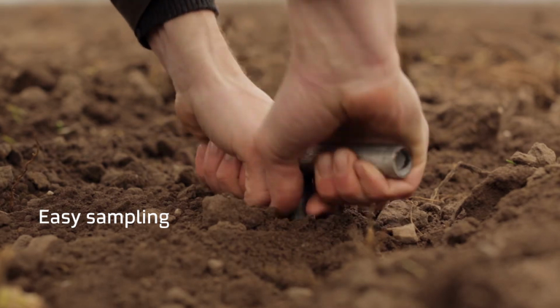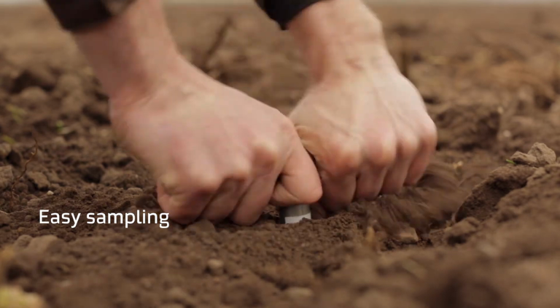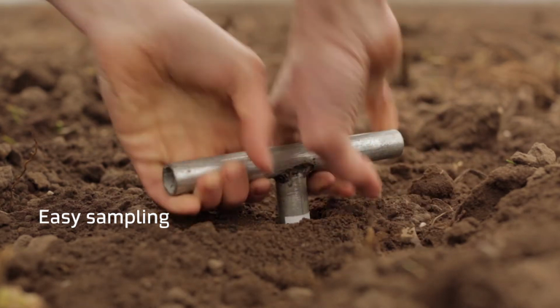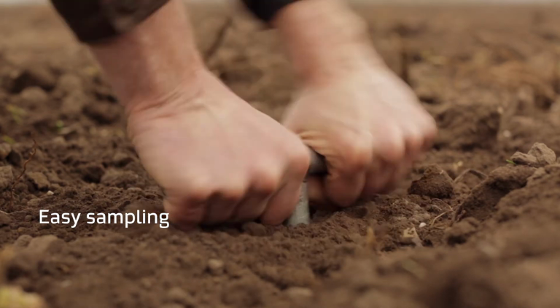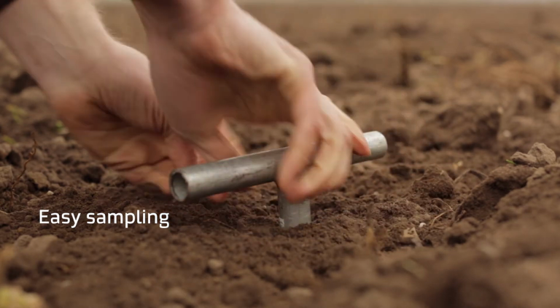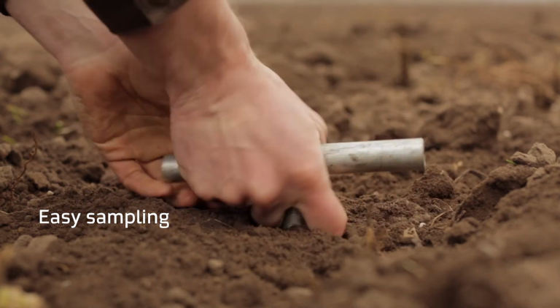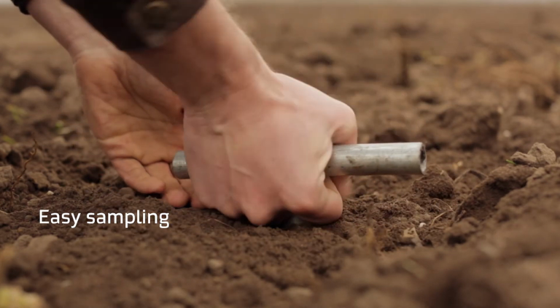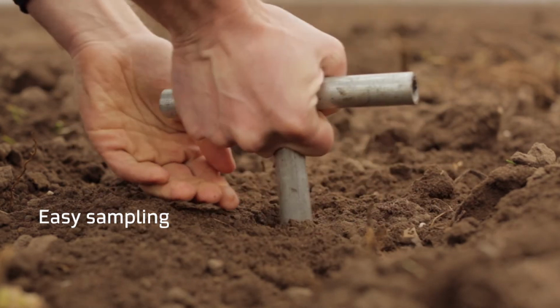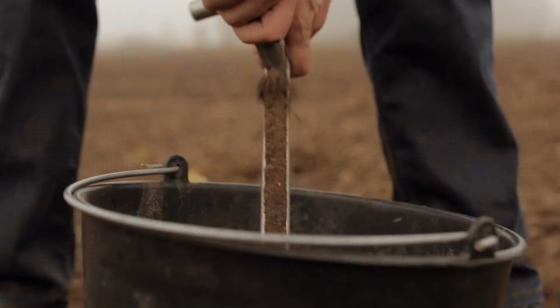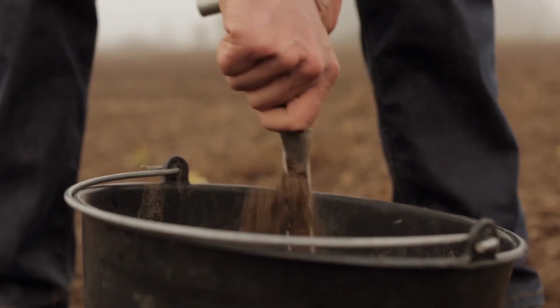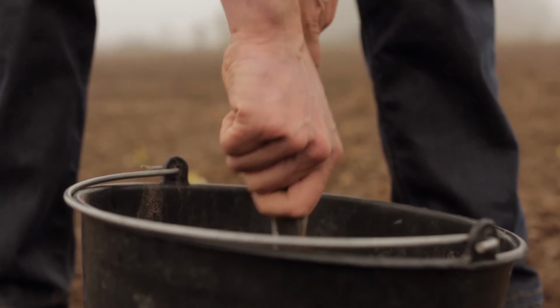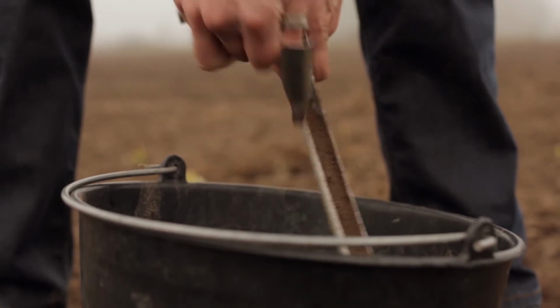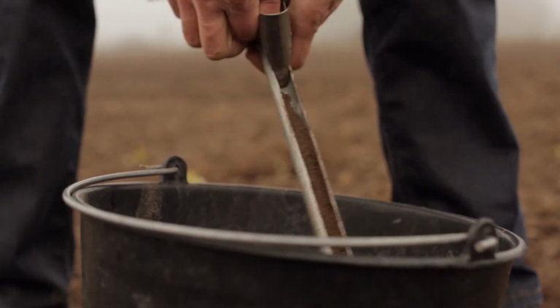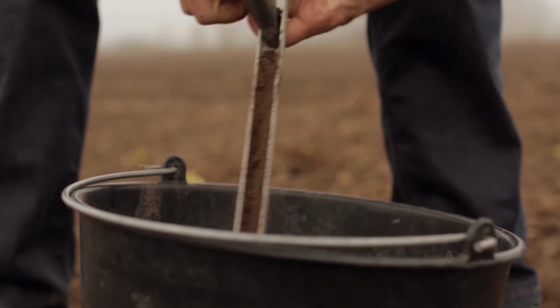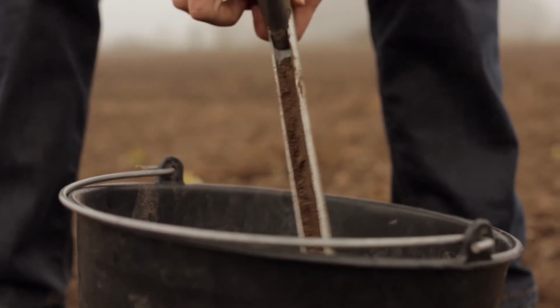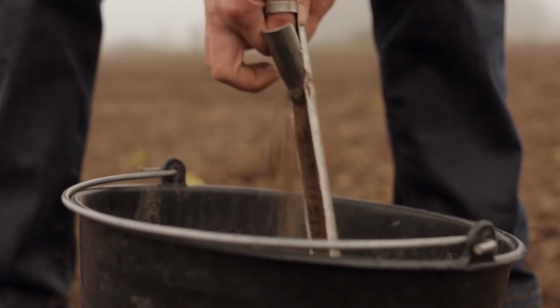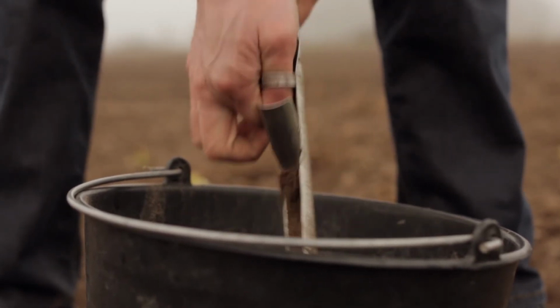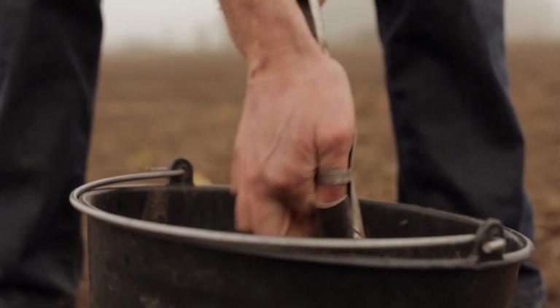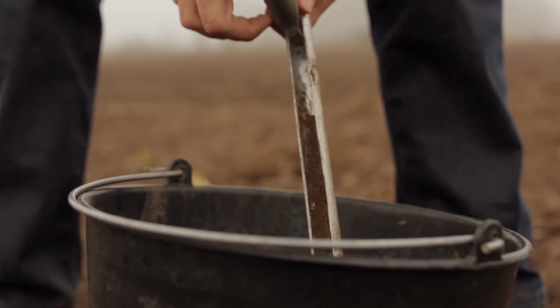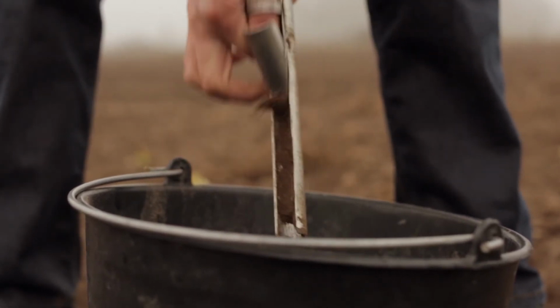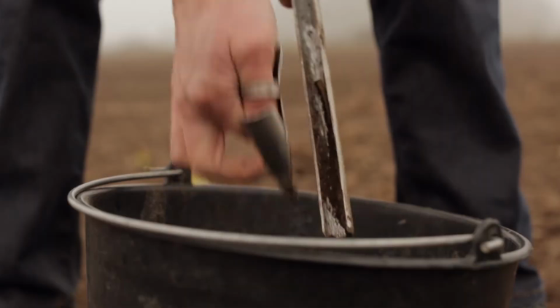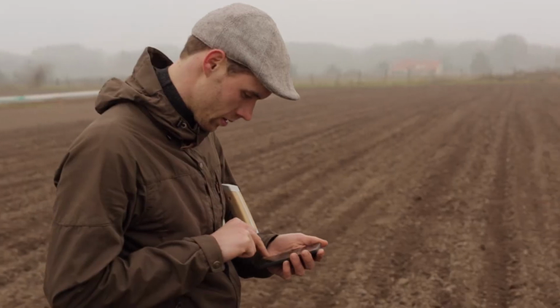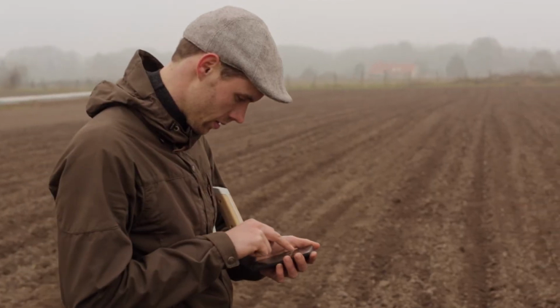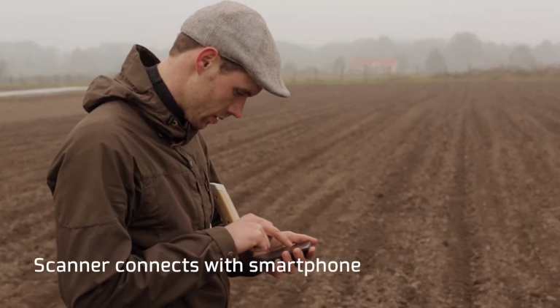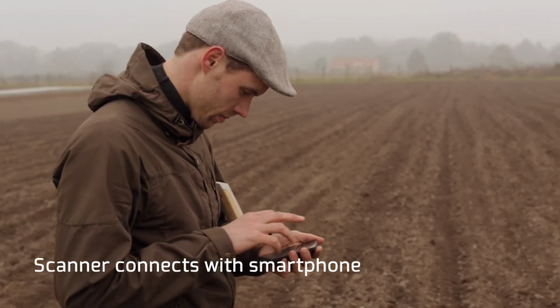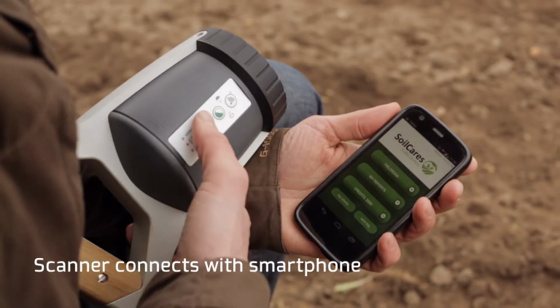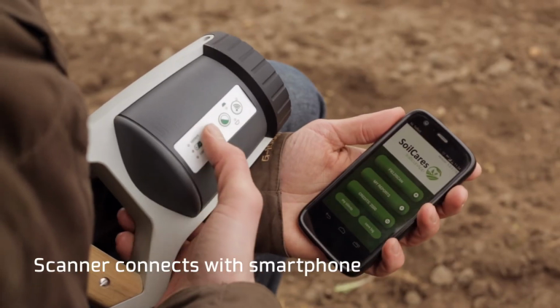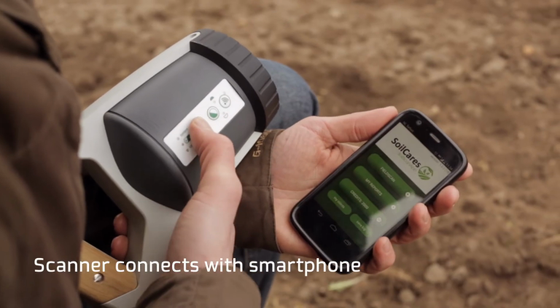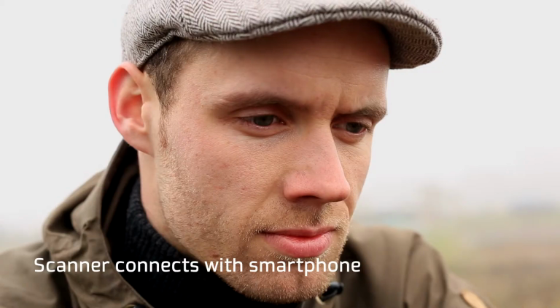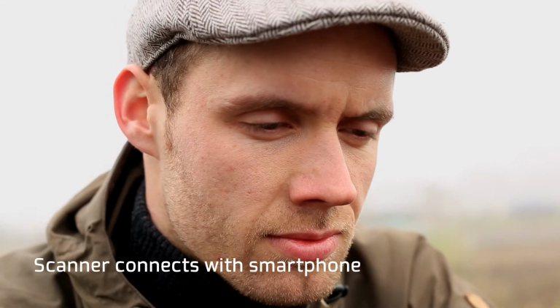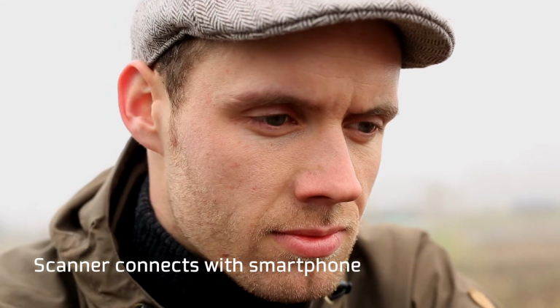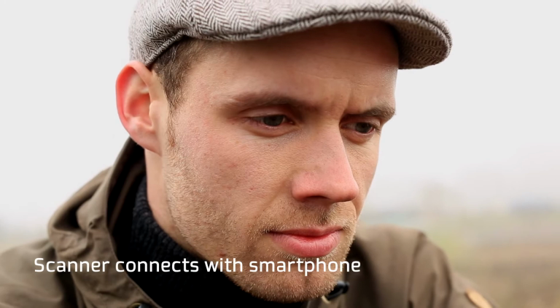Just as traditional sample taking, he goes to his field and chooses where to take the samples. Today, he takes five samples per 20 square meters and collects the soil in a bucket. He then connects his smartphone to the SoilCare scanner using the app.